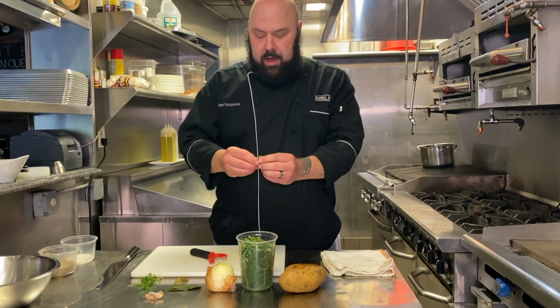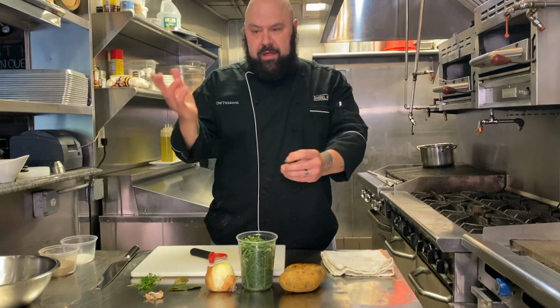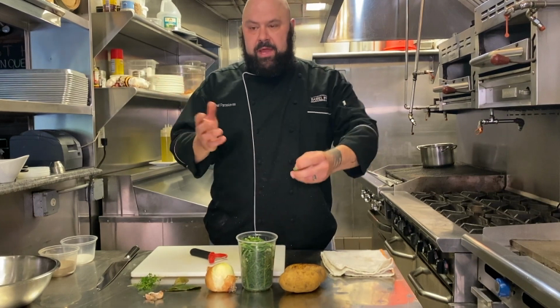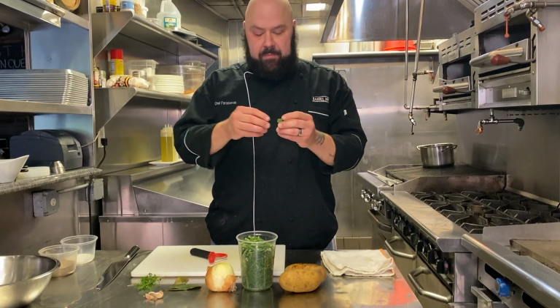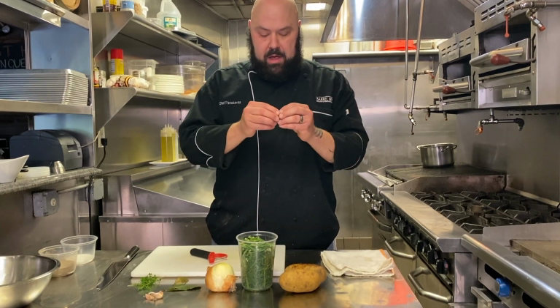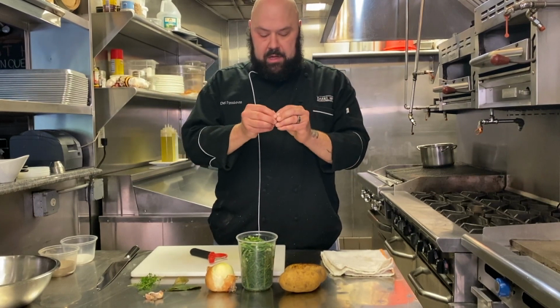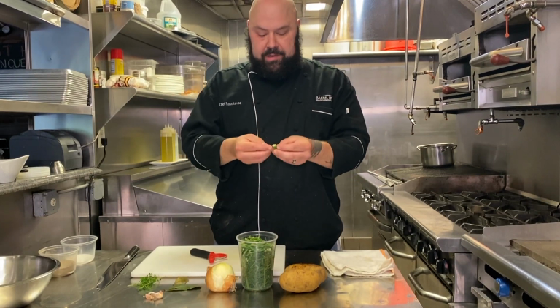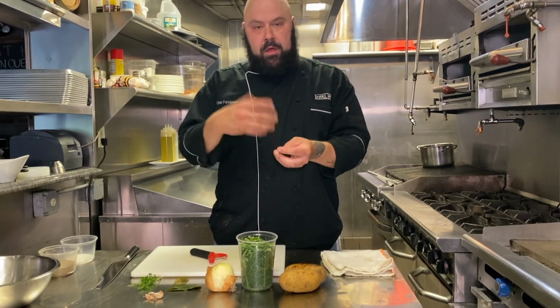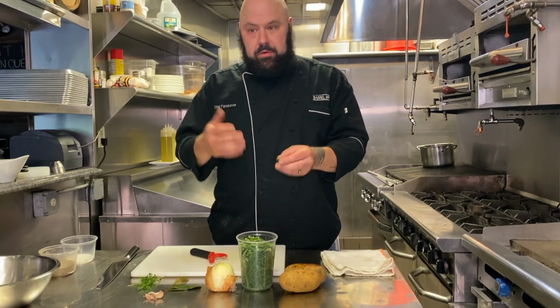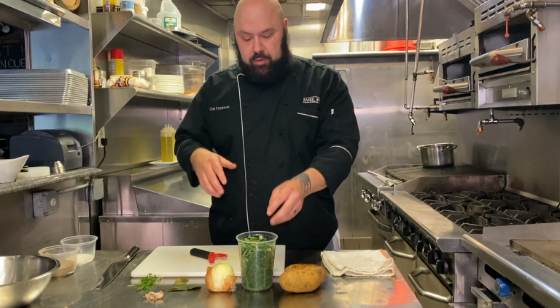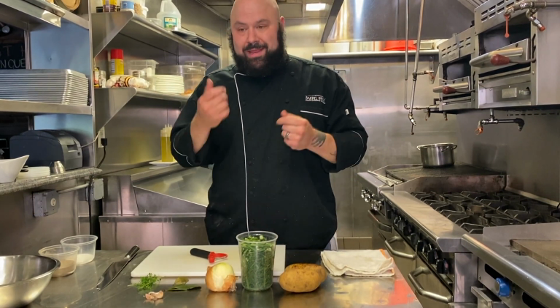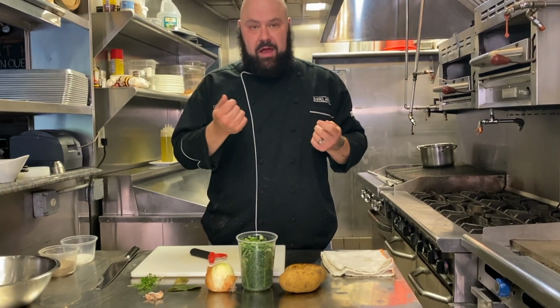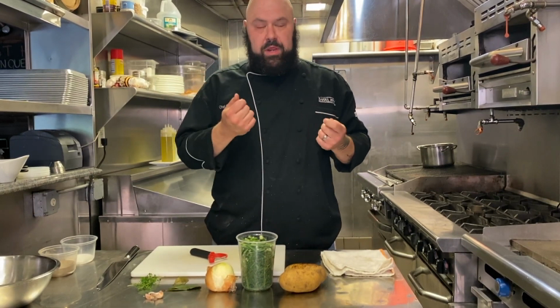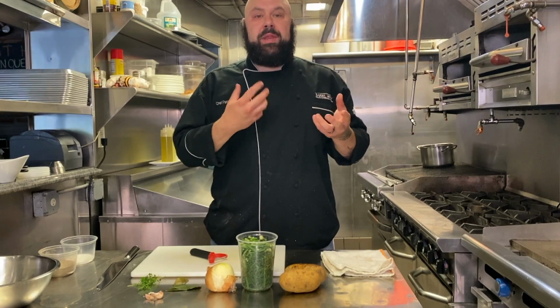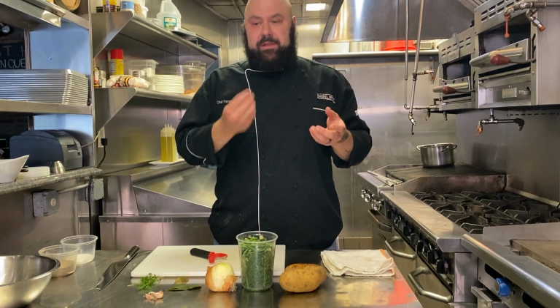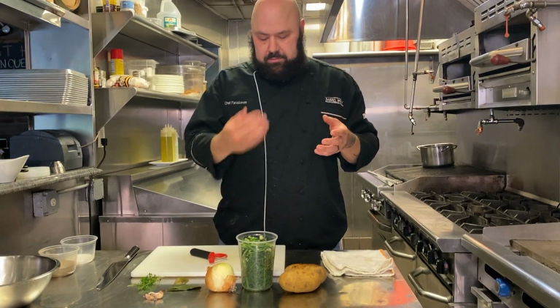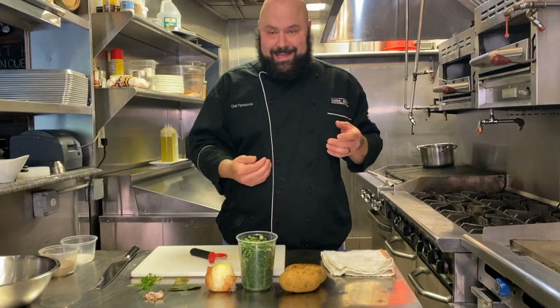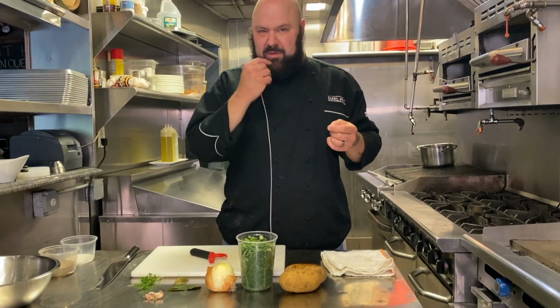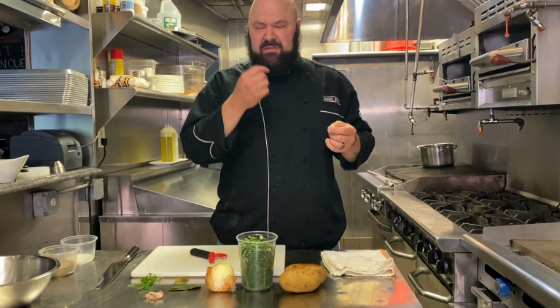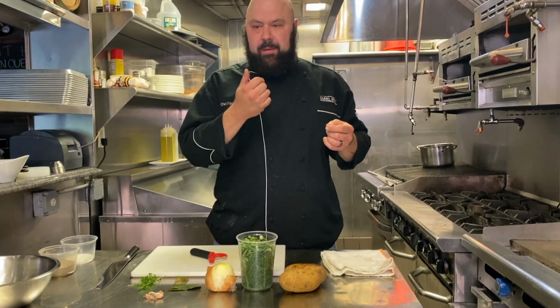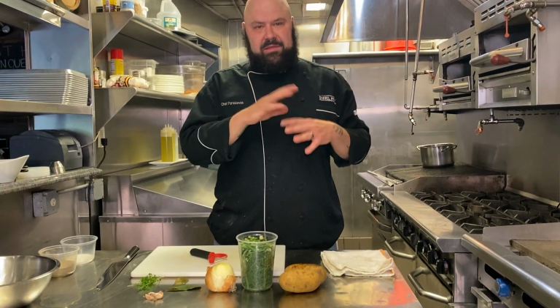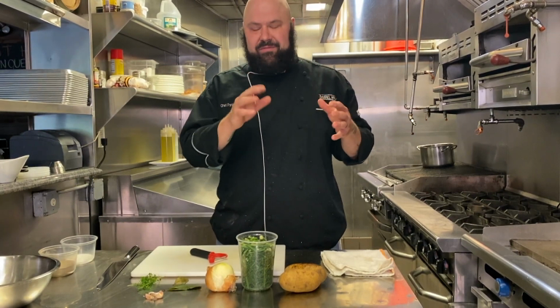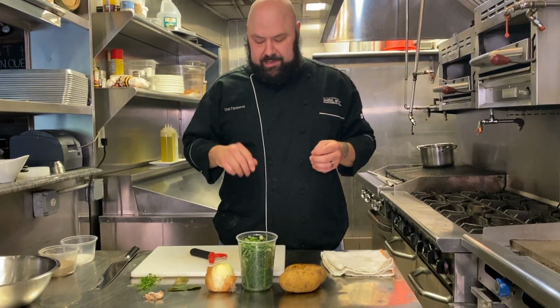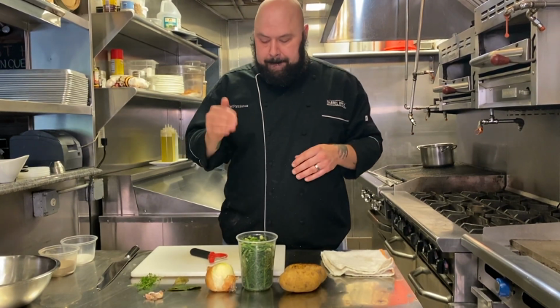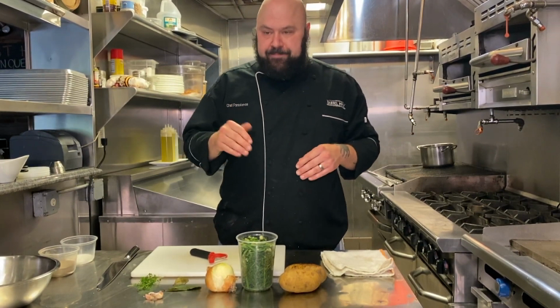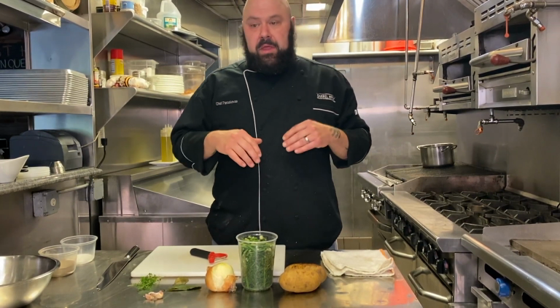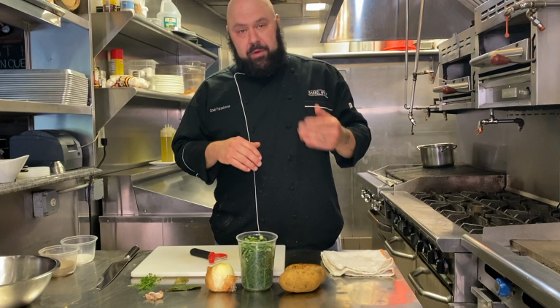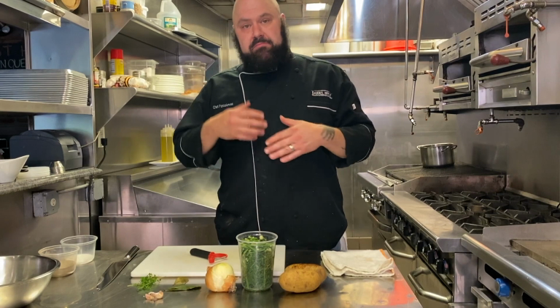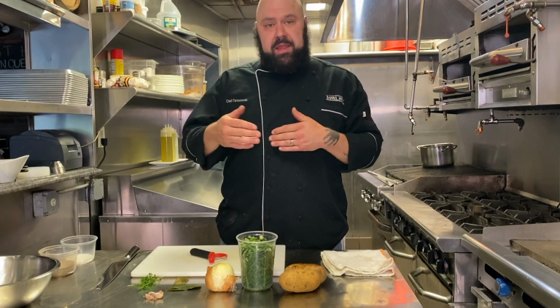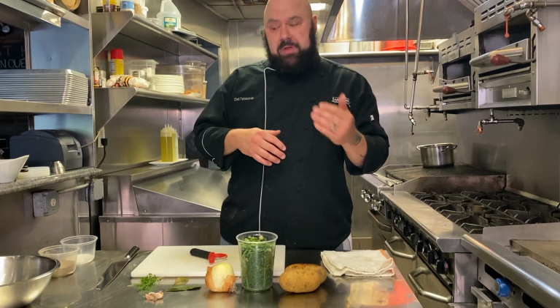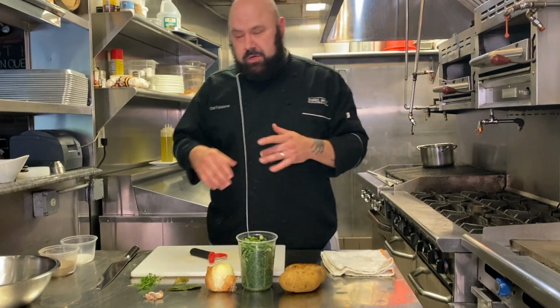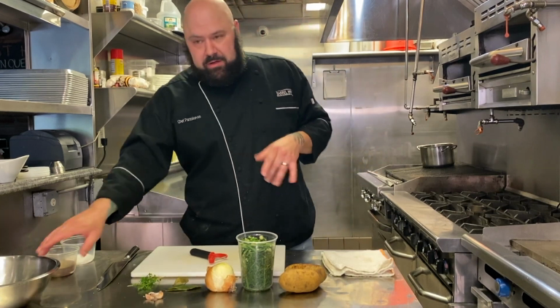I went away for a couple days and my asparagus grew too big. You don't want to eat that just as it is because it would be tough and fibrous and not very tasty. But if we puree it and strain it, it should come out good.